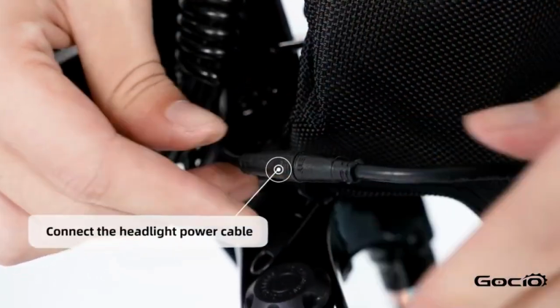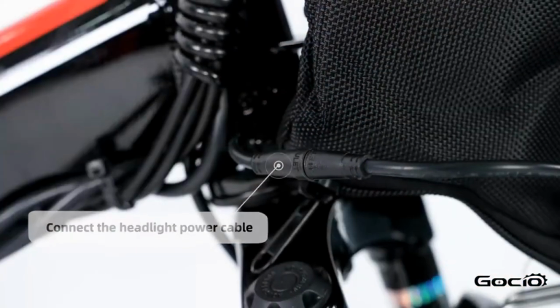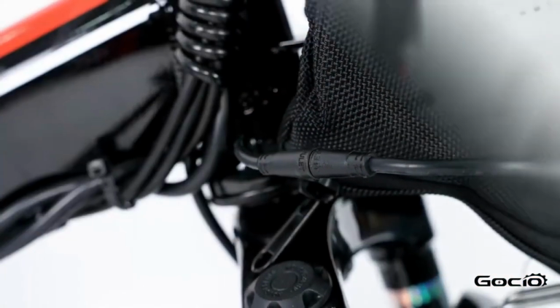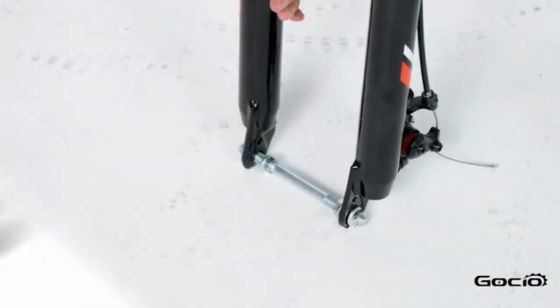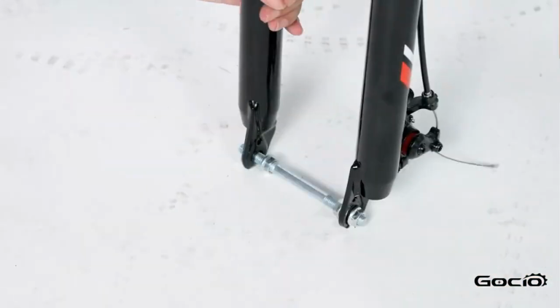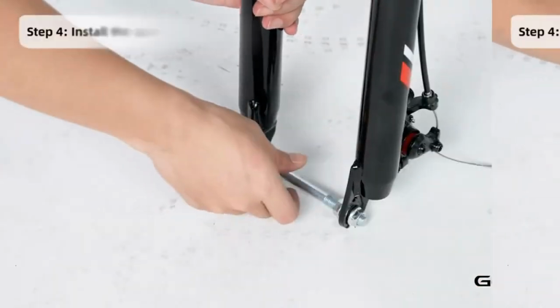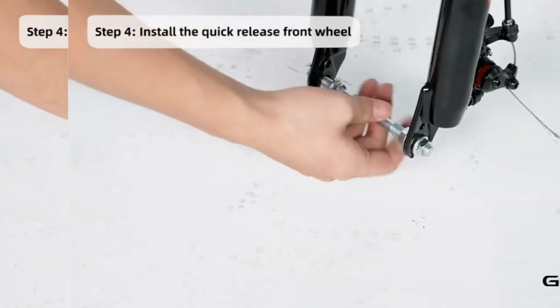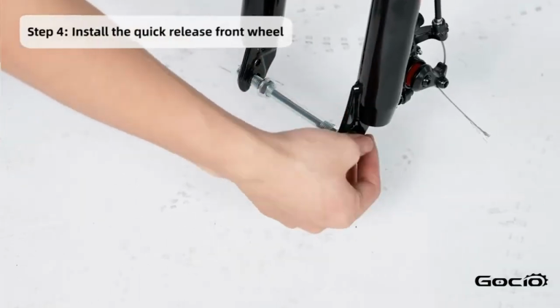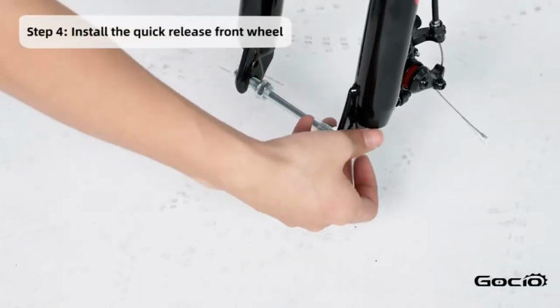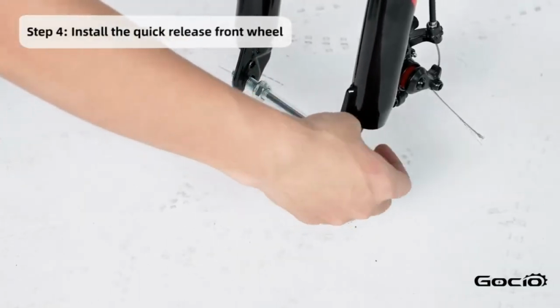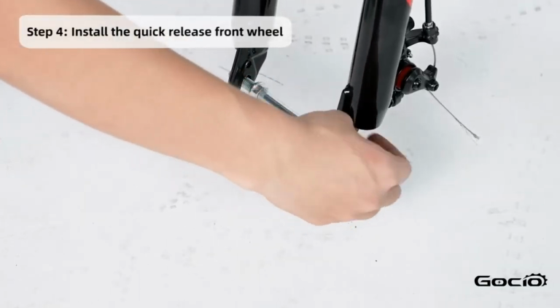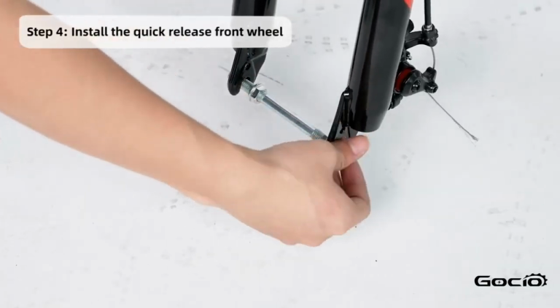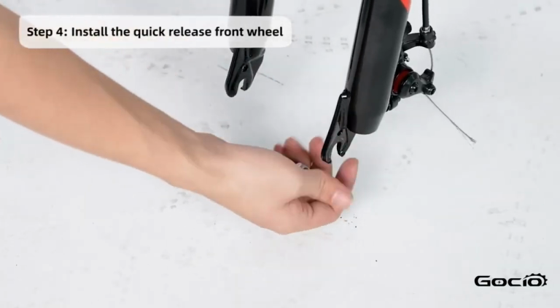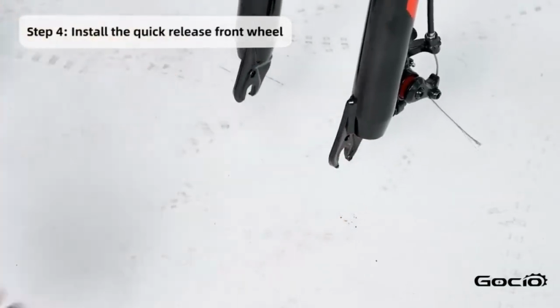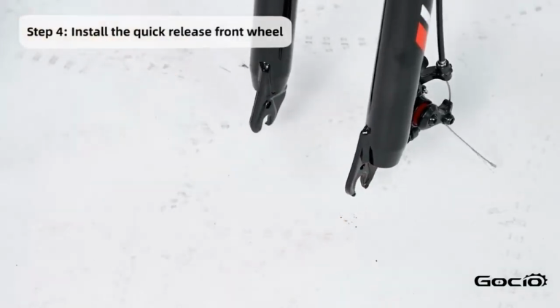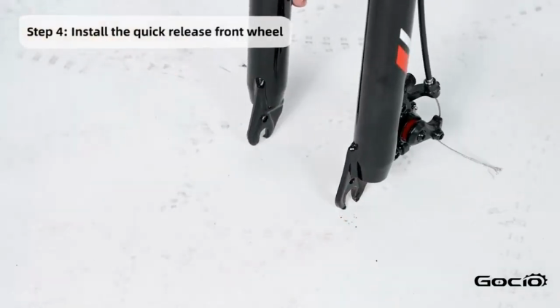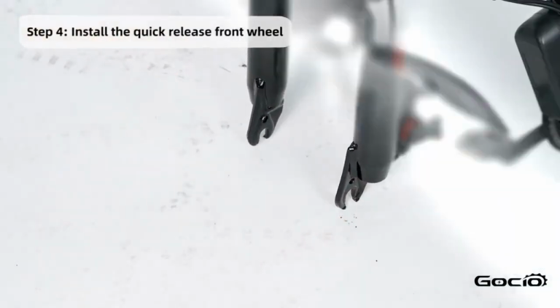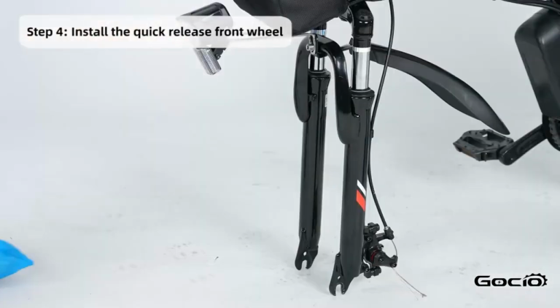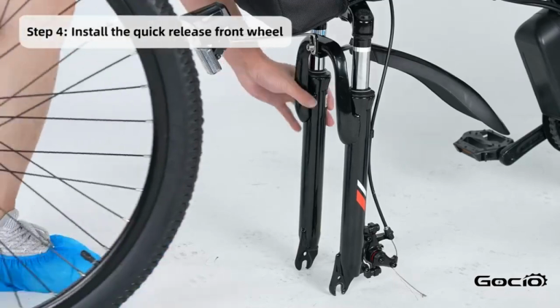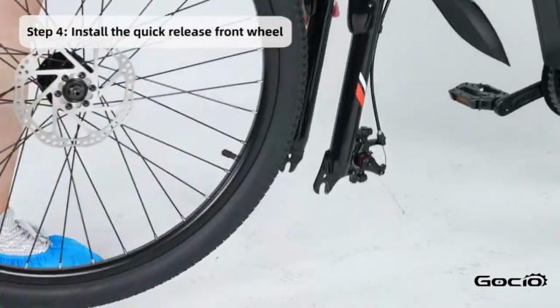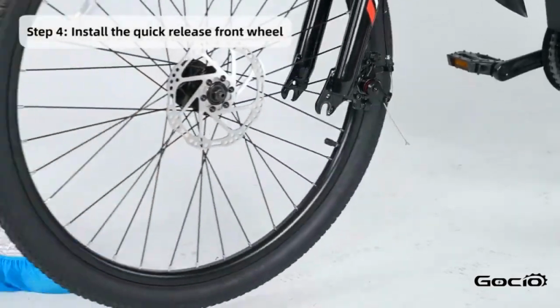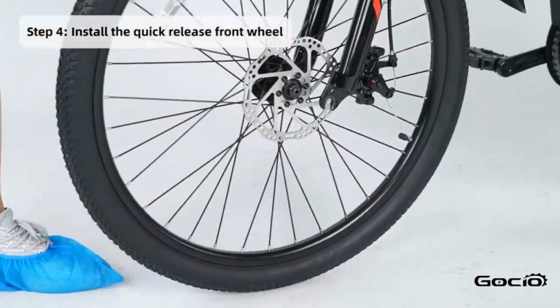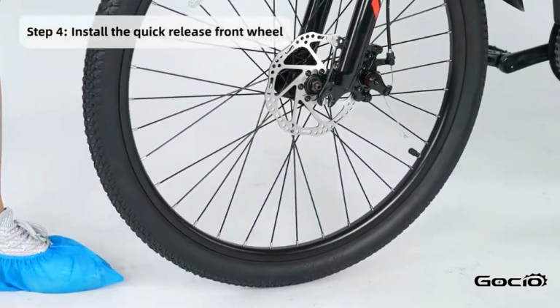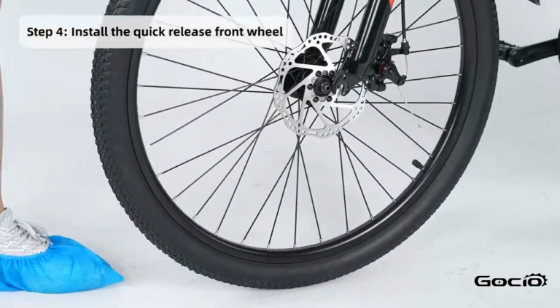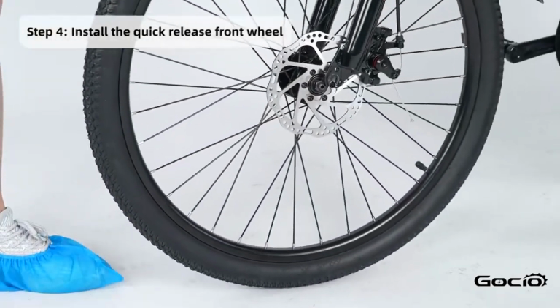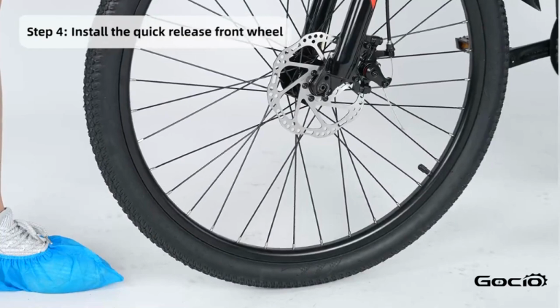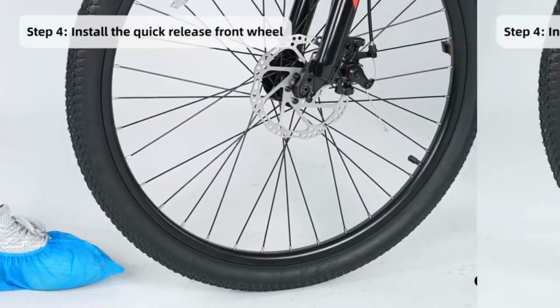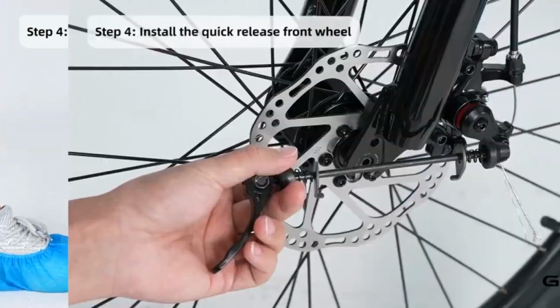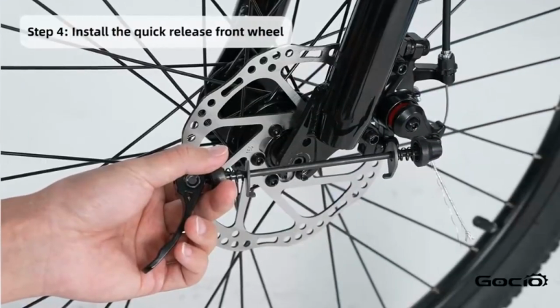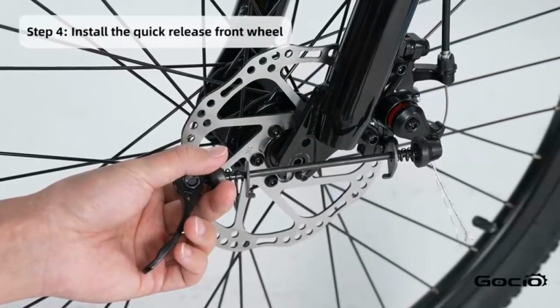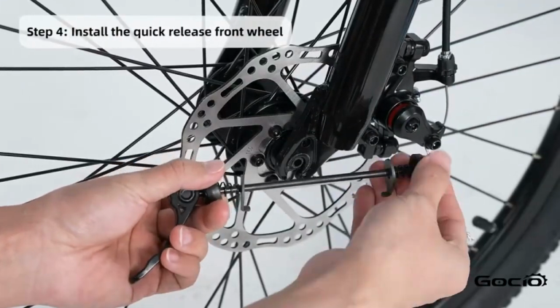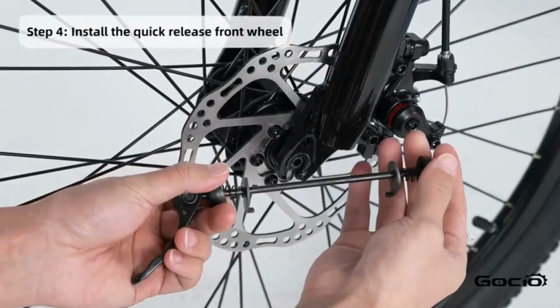Now install the front tire. Remove the shipping bolt and safety tab from the disc brake pads. Put the tire on the bike and then insert the quick release axle and clamp it down tight.